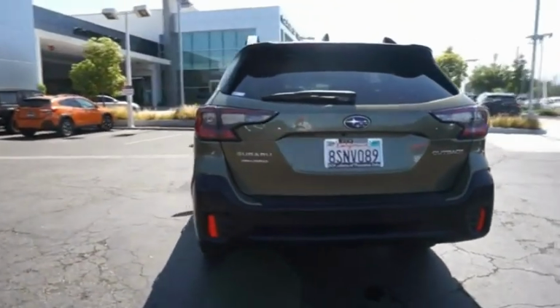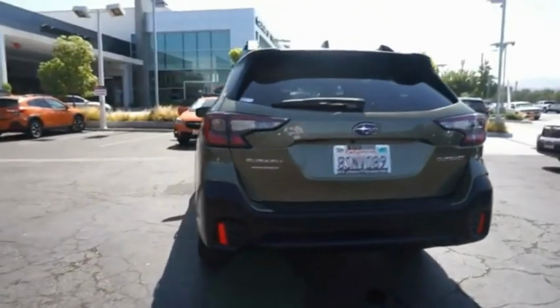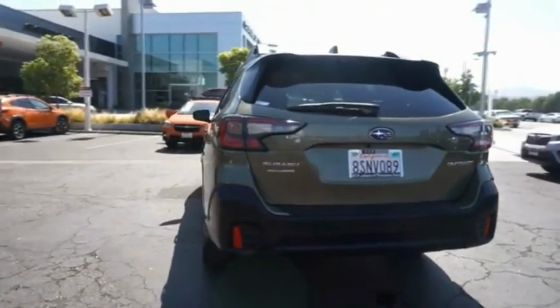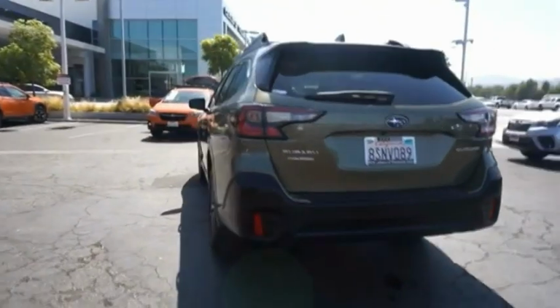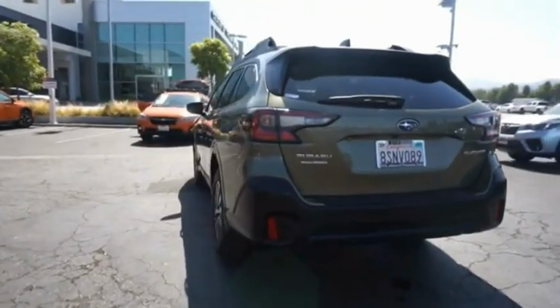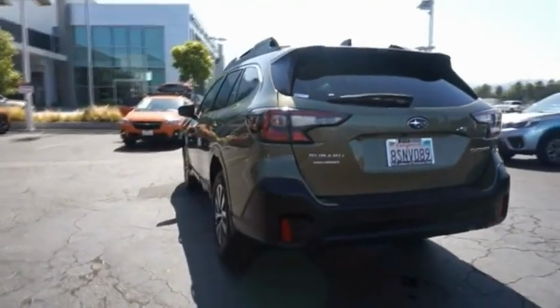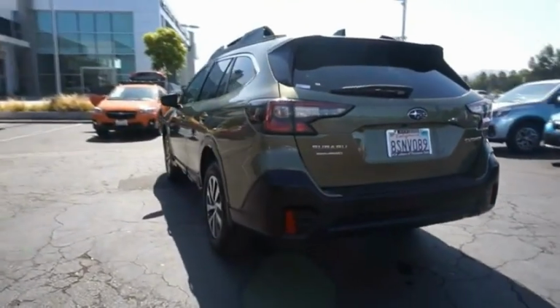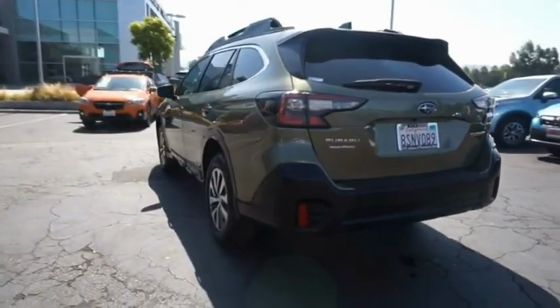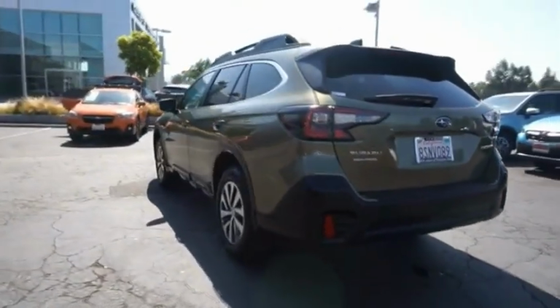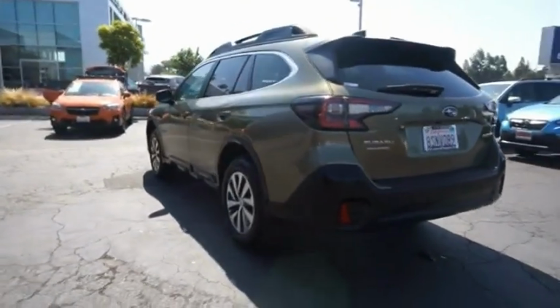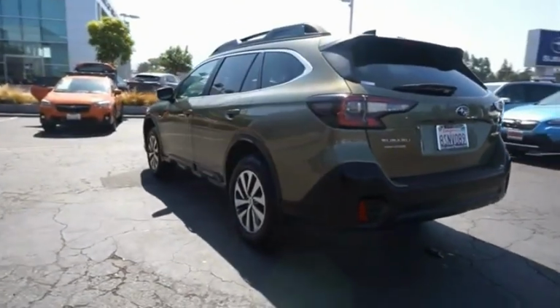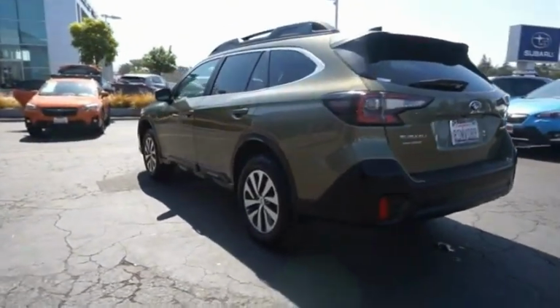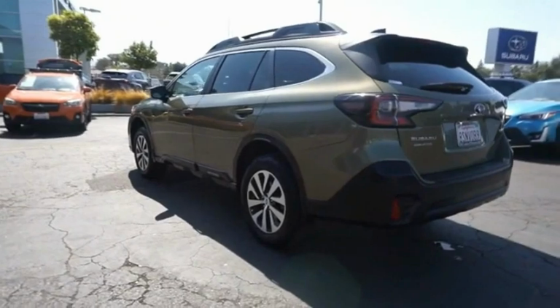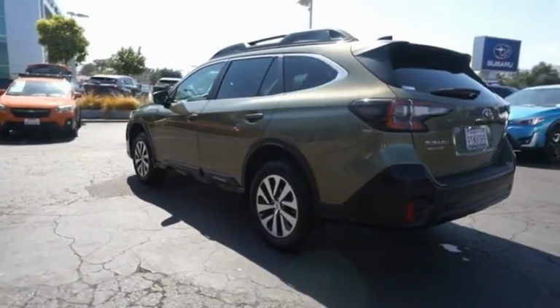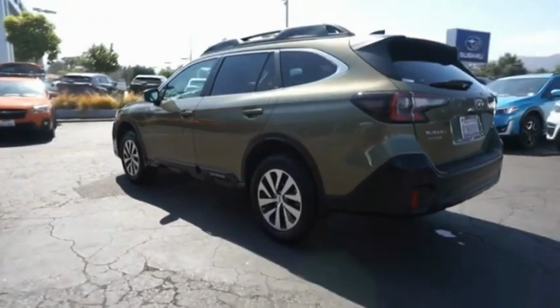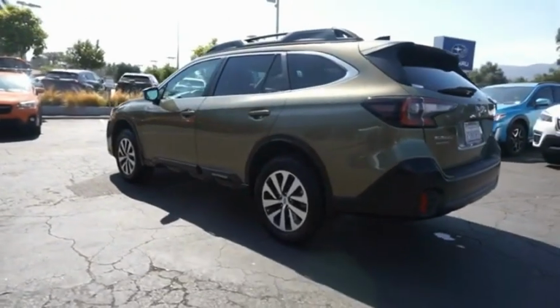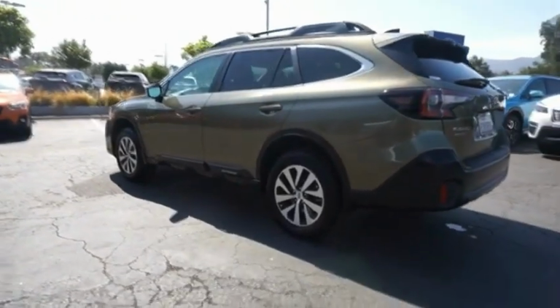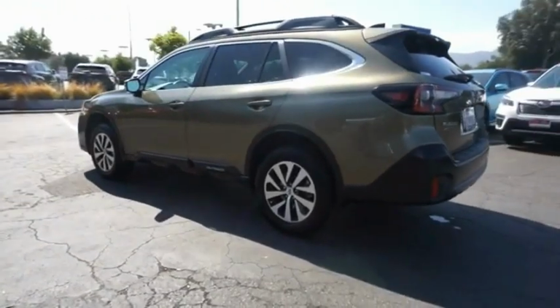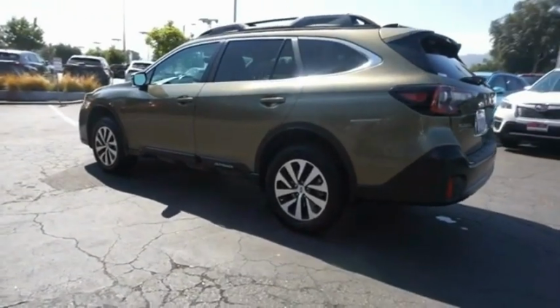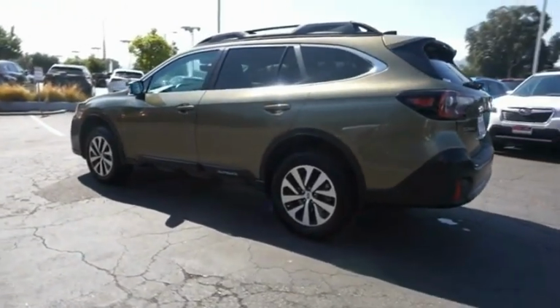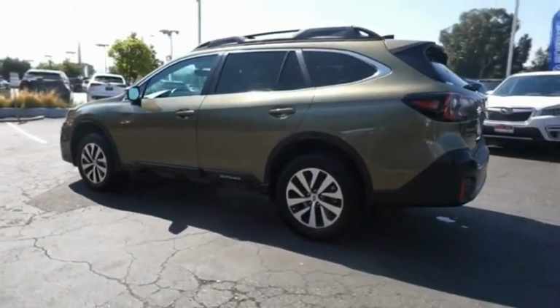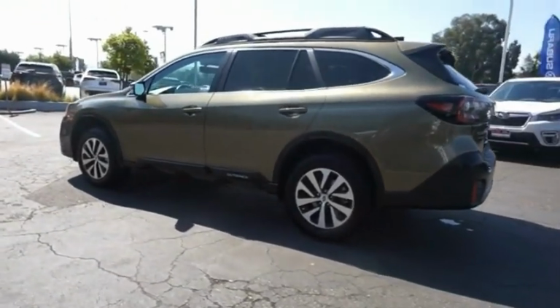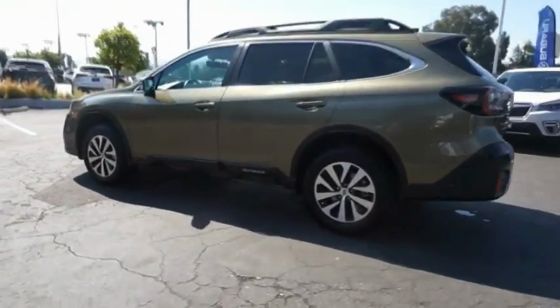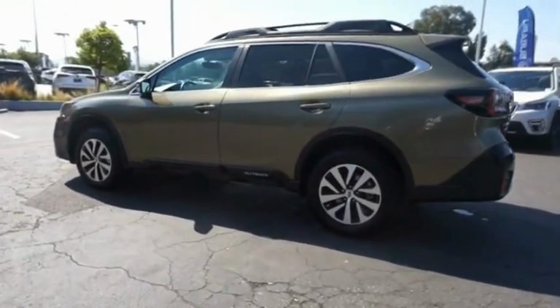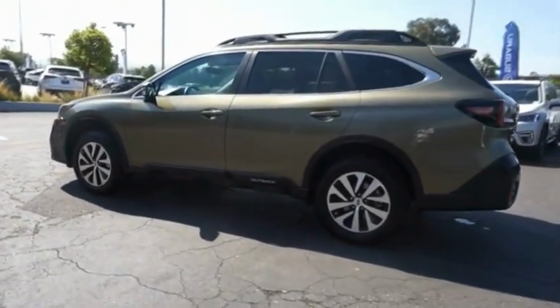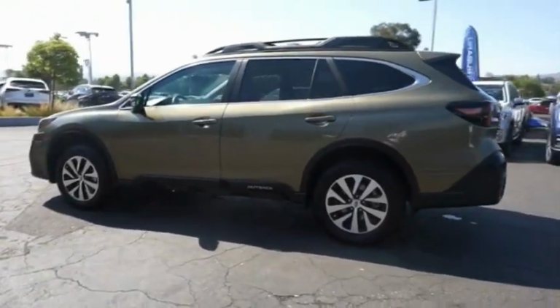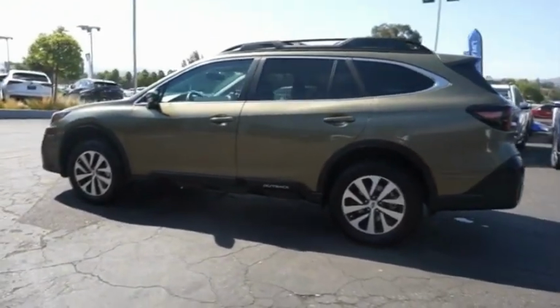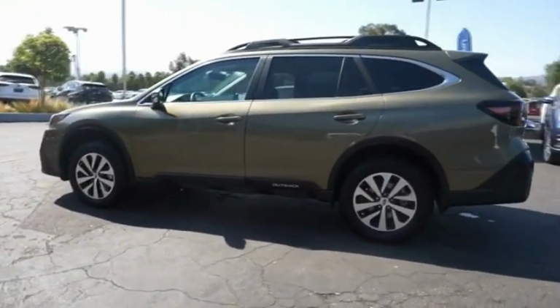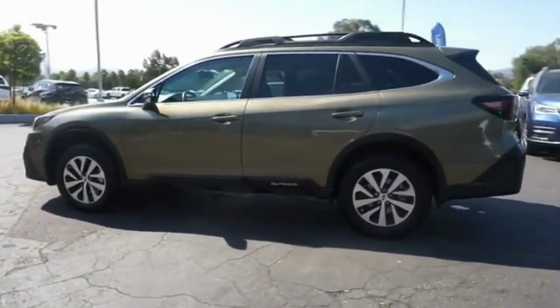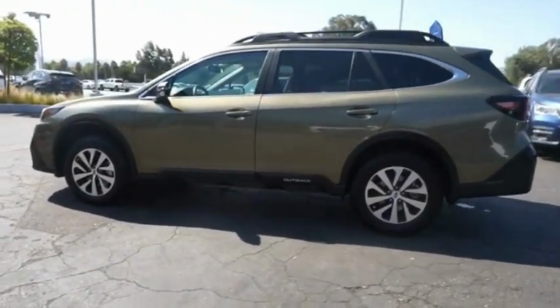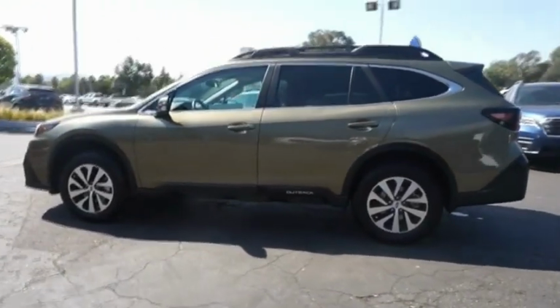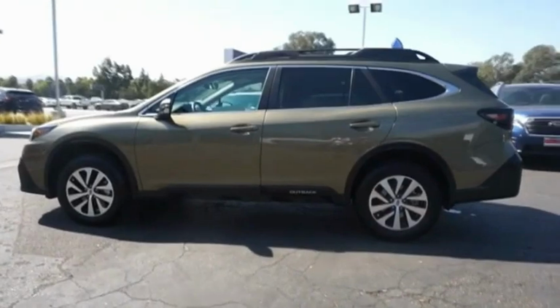Take the go-anywhere capability of all-wheel drive and plenty of room for cargo and companions and you've got the Subaru Outback. Let the adventure begin.